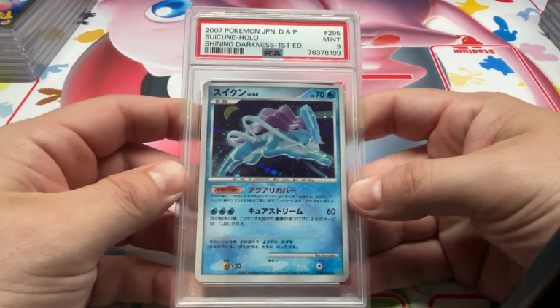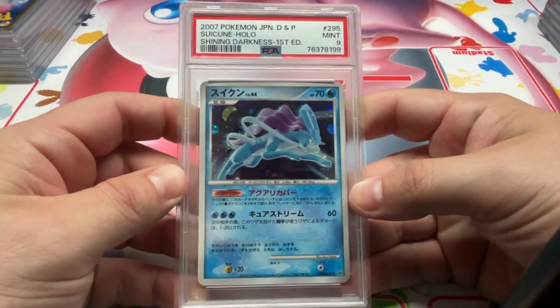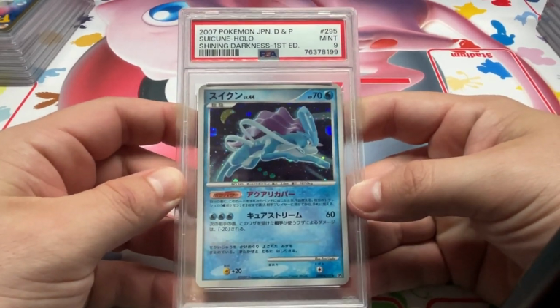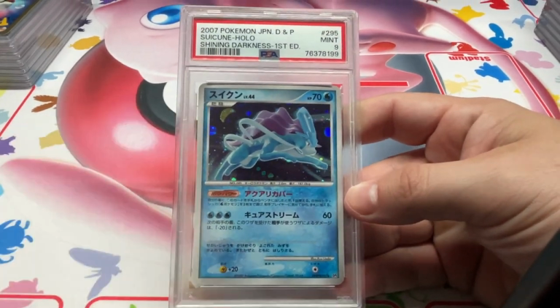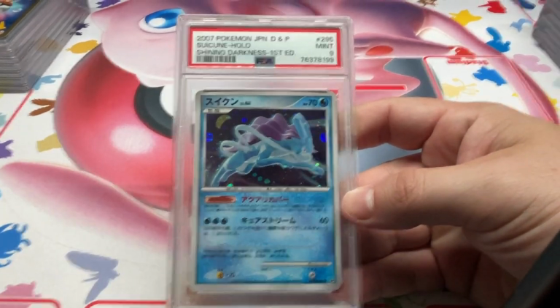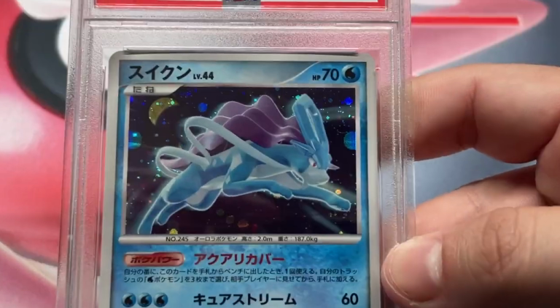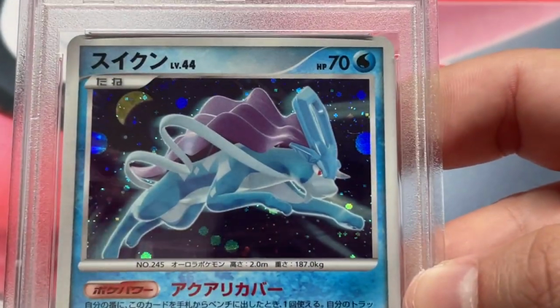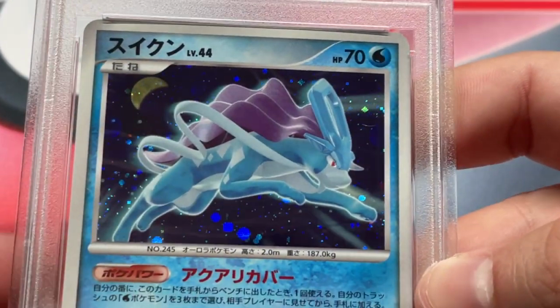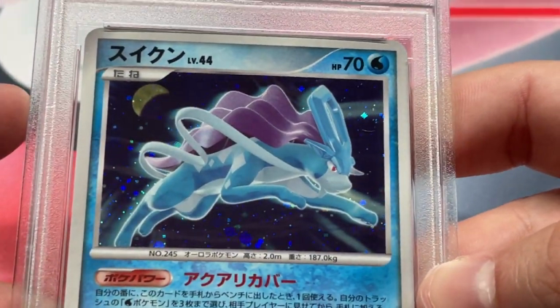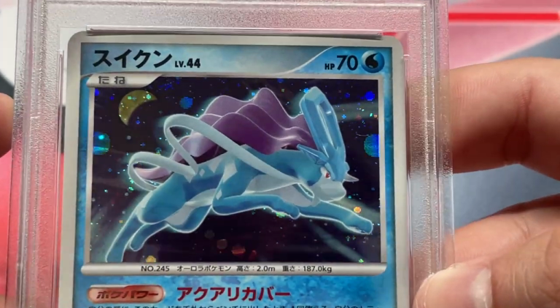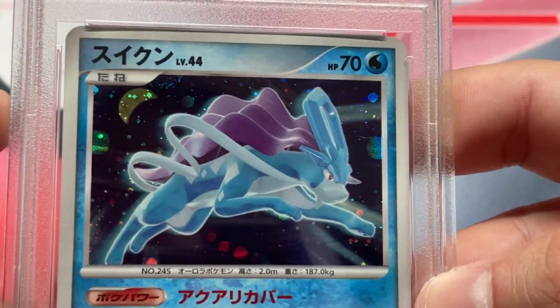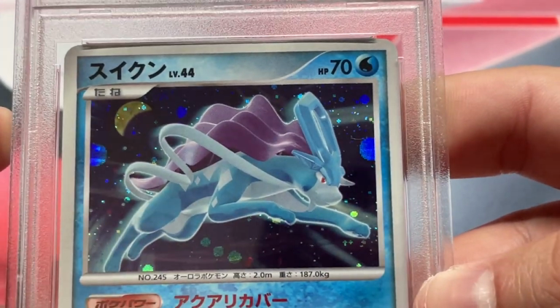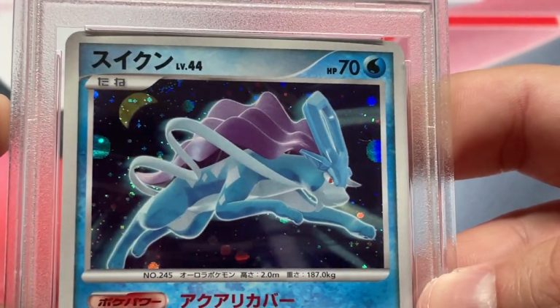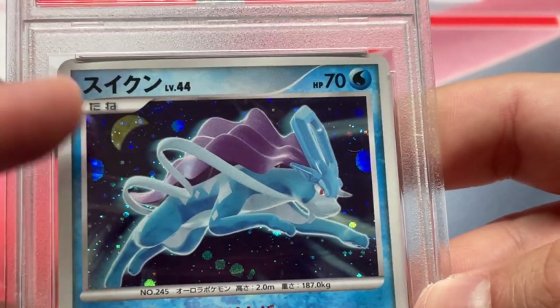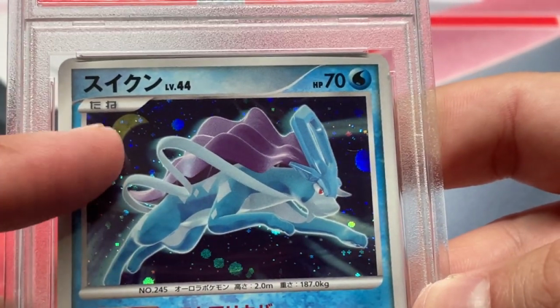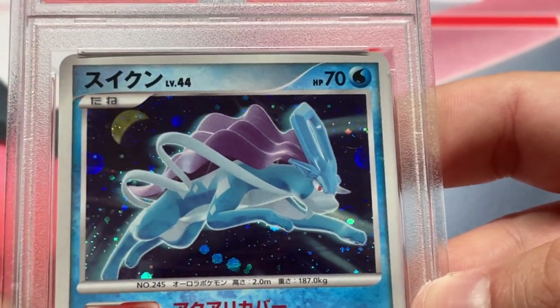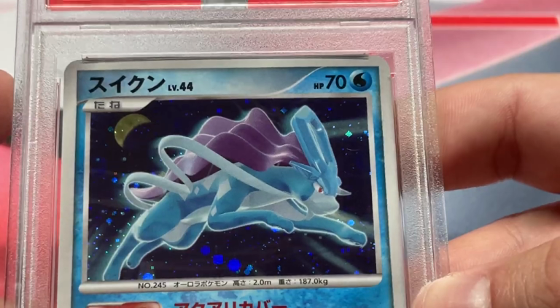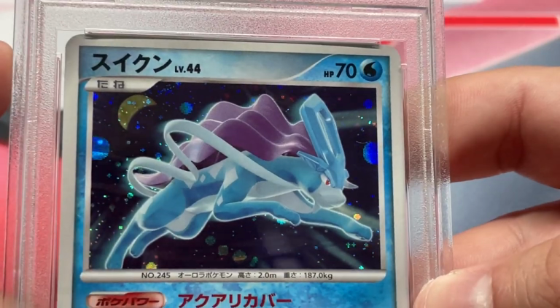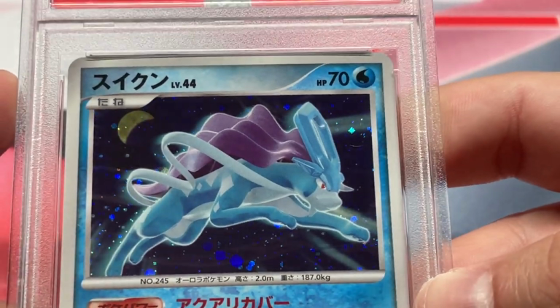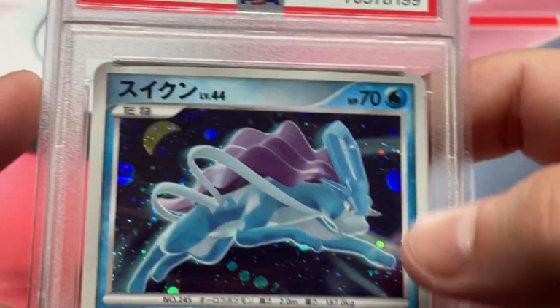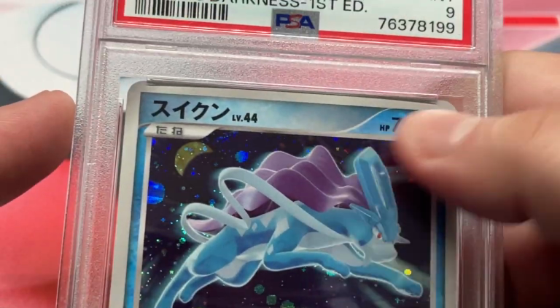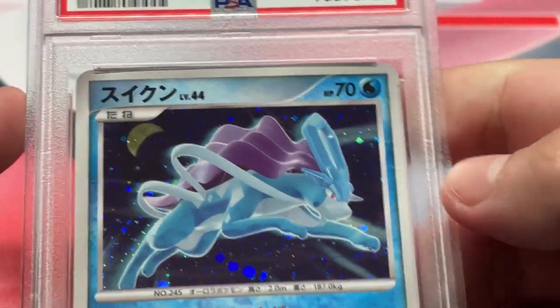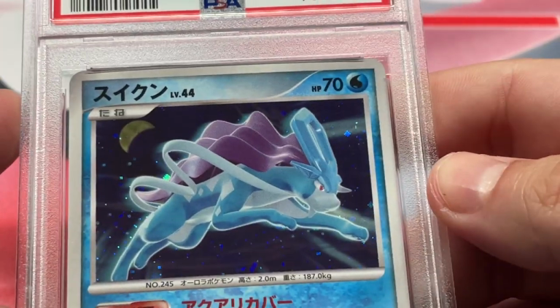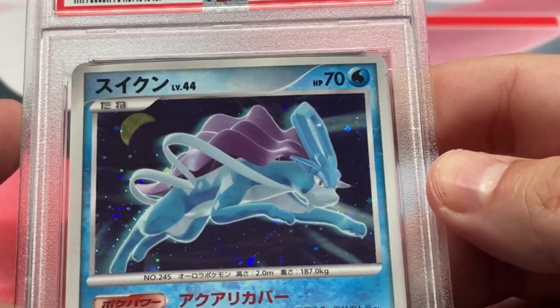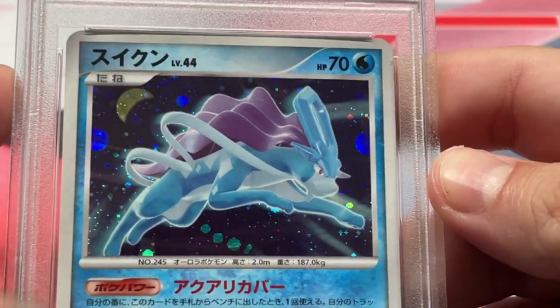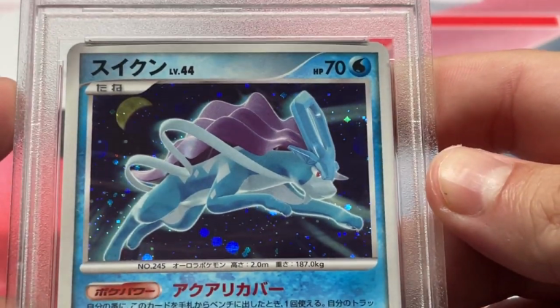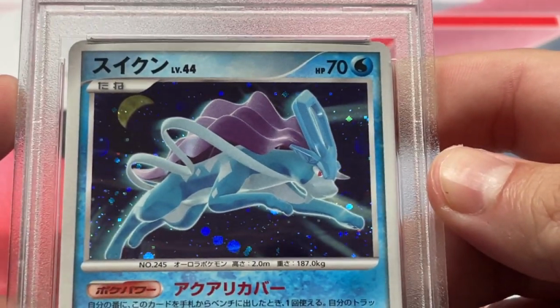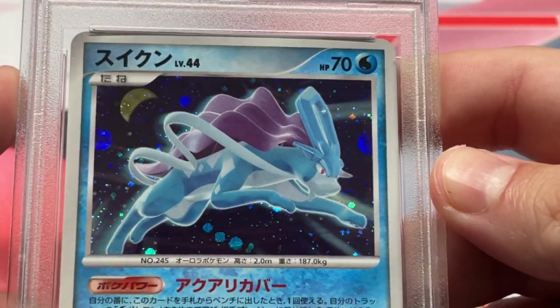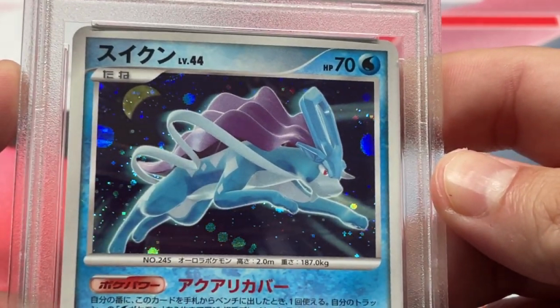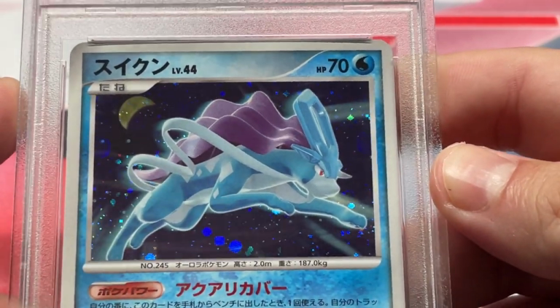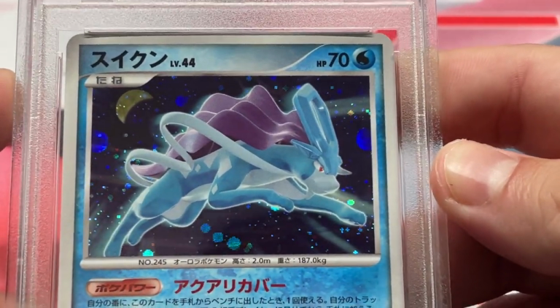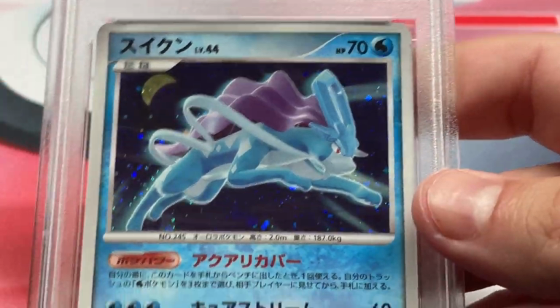Suicune, 9. I'm going to do a little zoom in on Suicune — I think it deserves it. Got the moon in the background. This is one of those cards you'd like to see what it would look like non-holo.